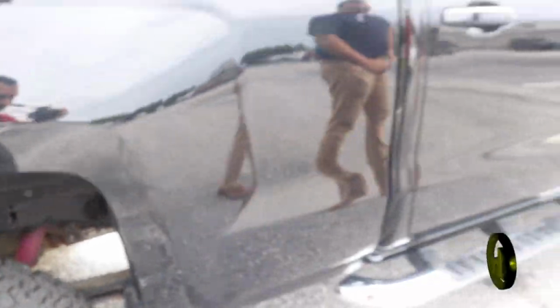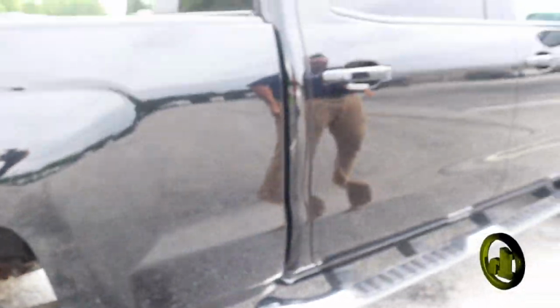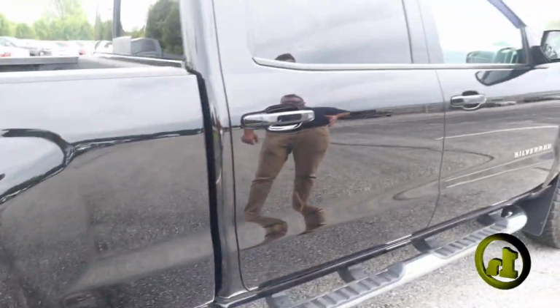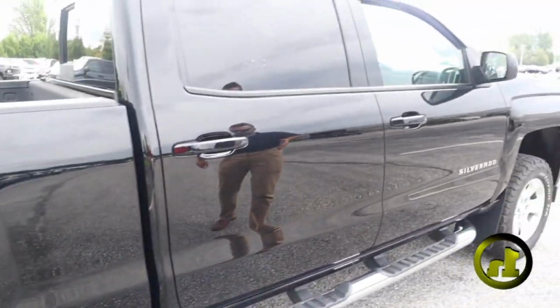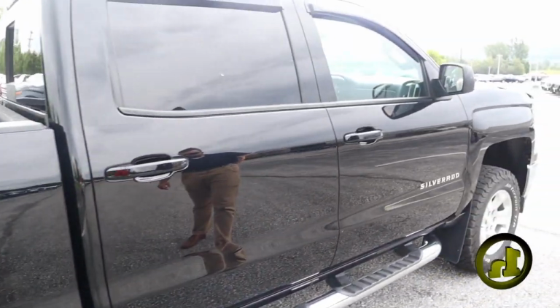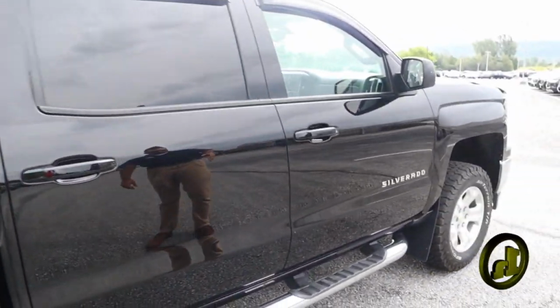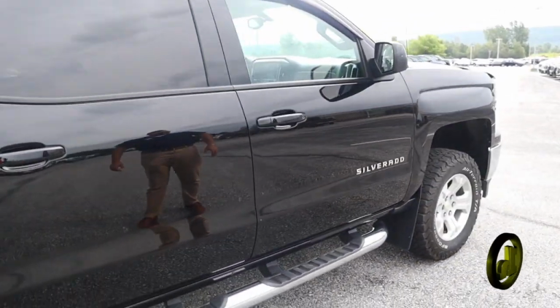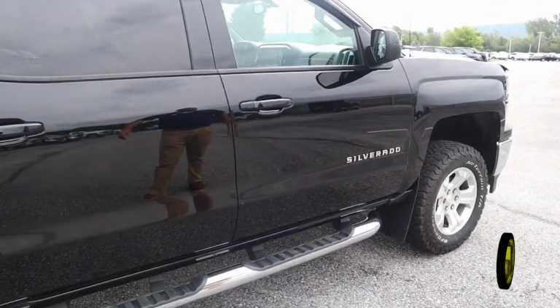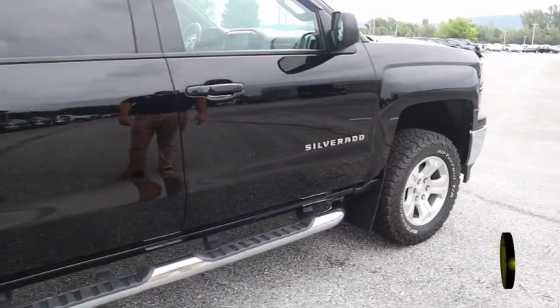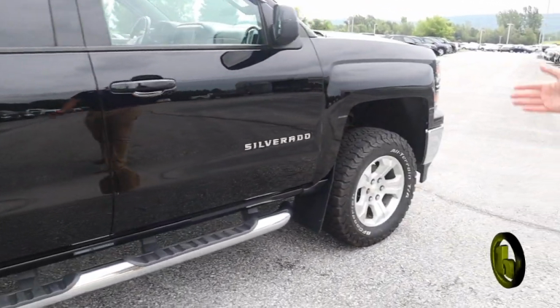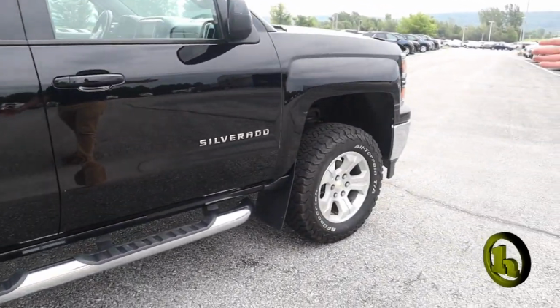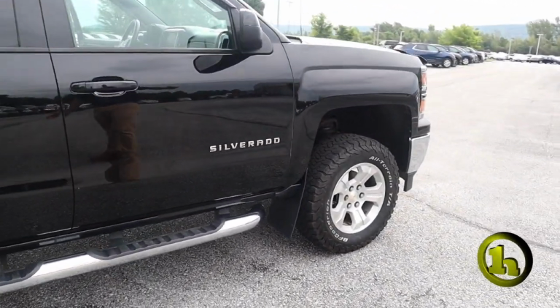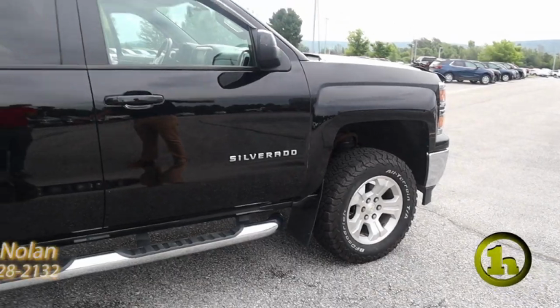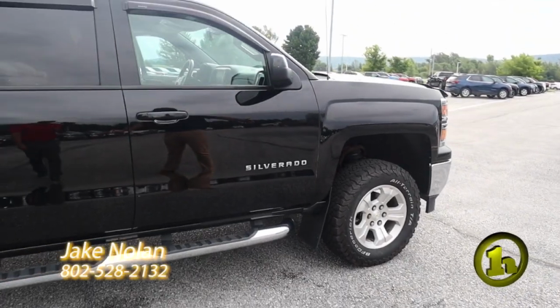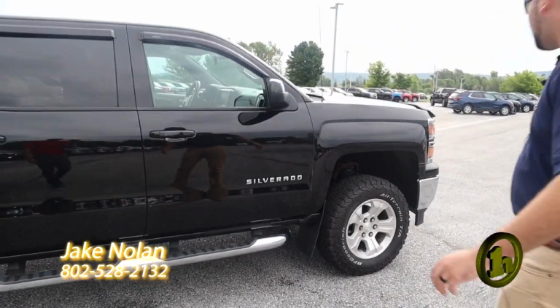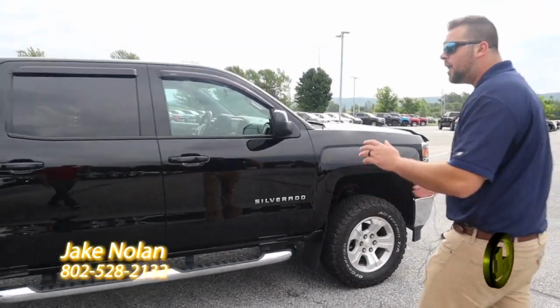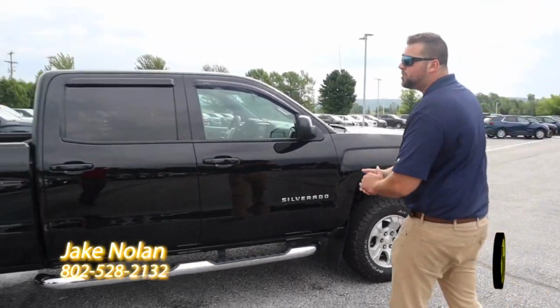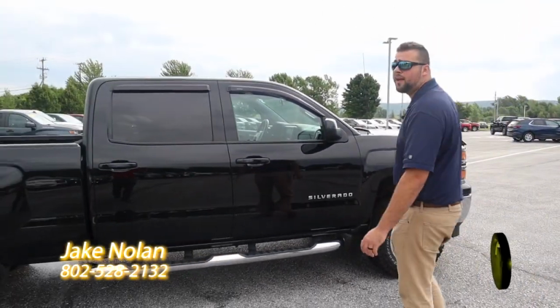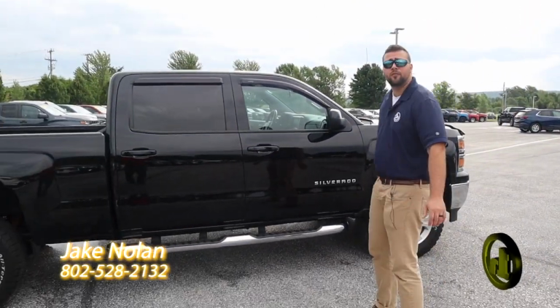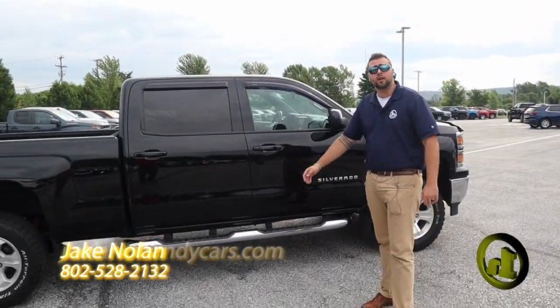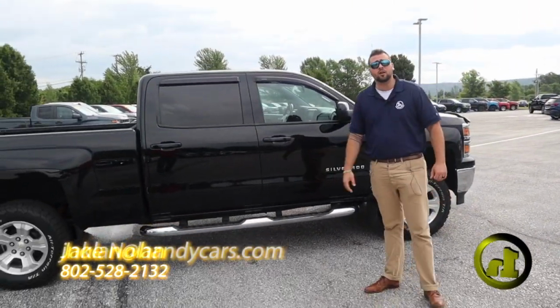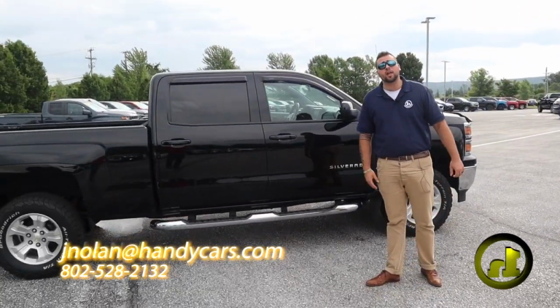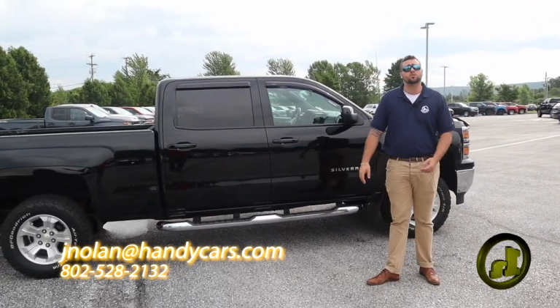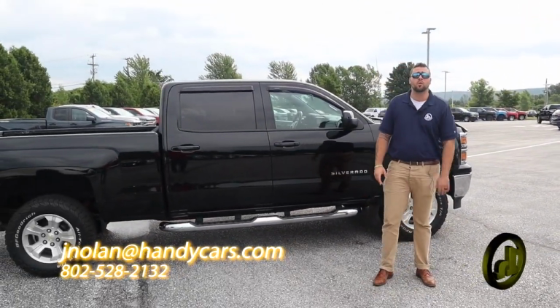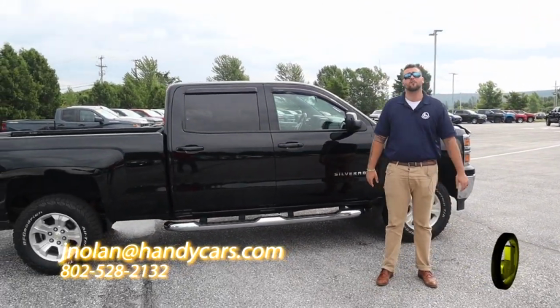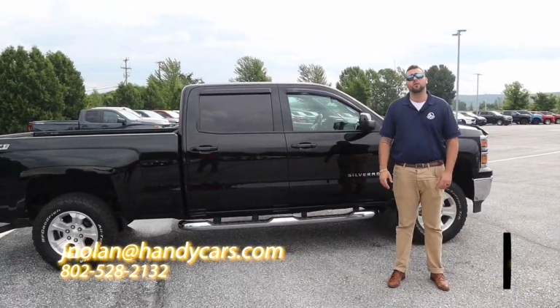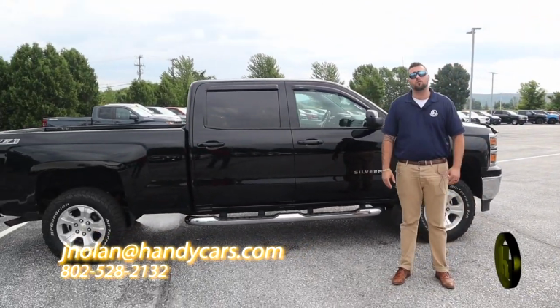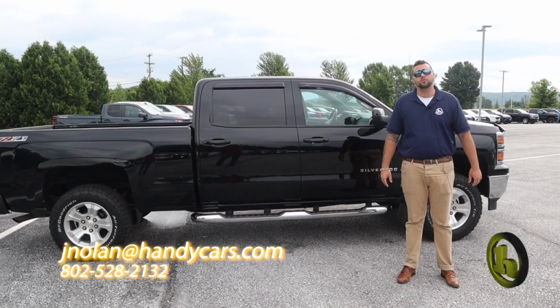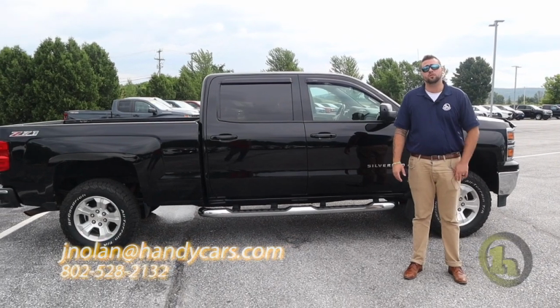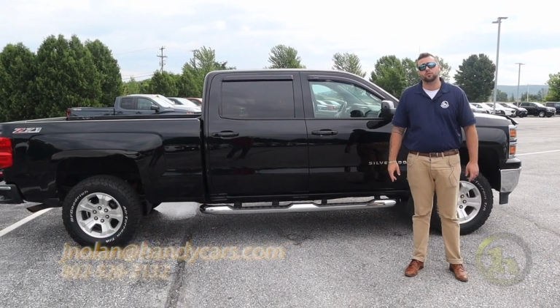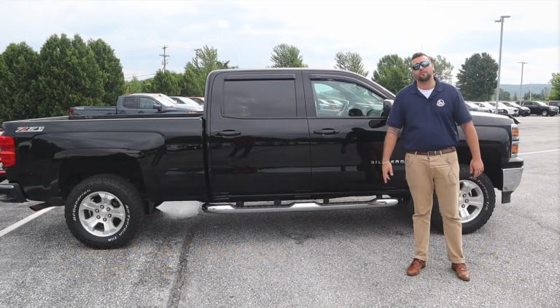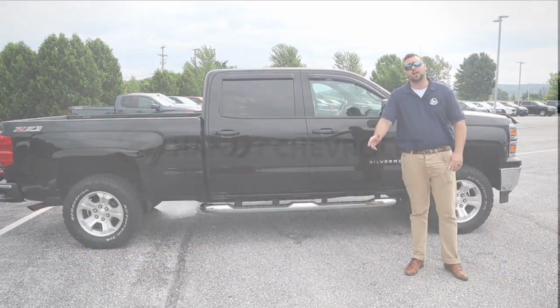I know it's a little higher than what you're looking for, but I think this would be the perfect truck for you. If you have any questions man, feel free to give me a call at 802-528-2132. Thanks Rick, have a great day.